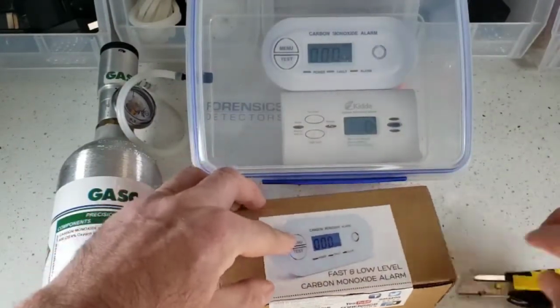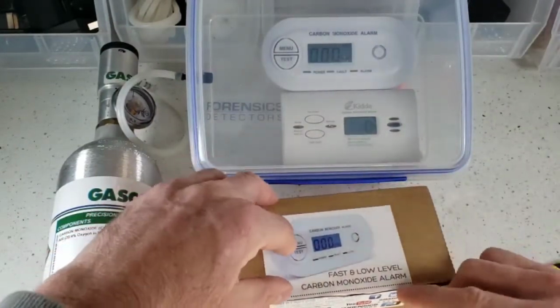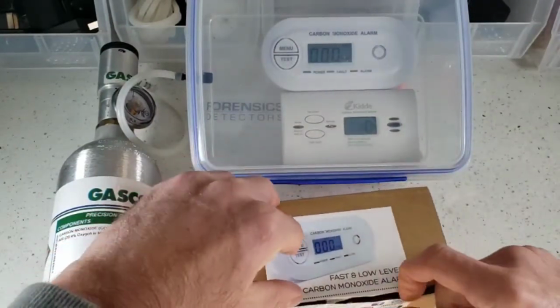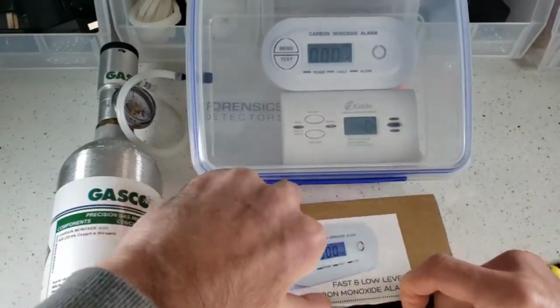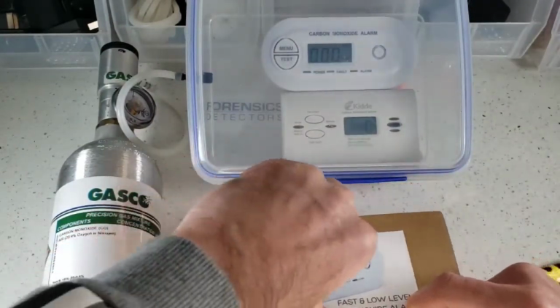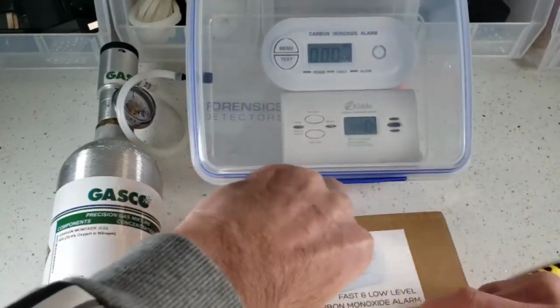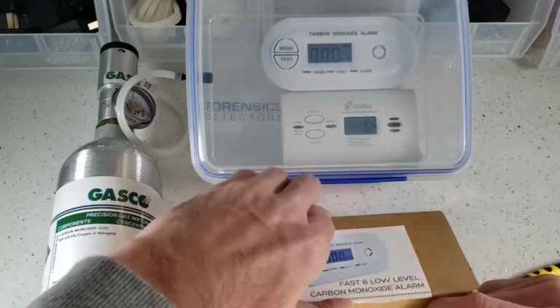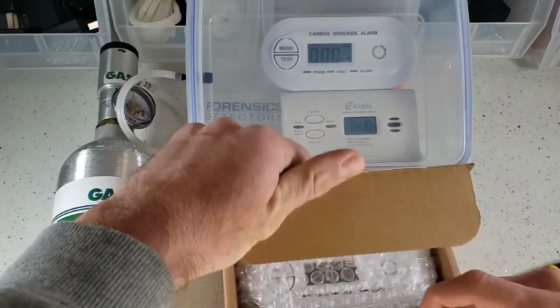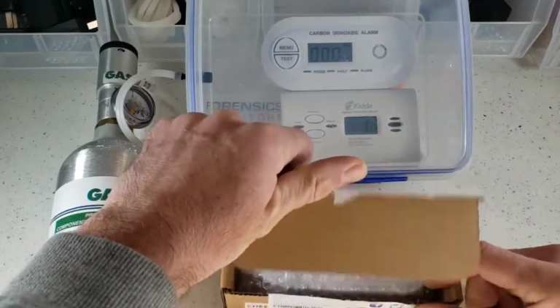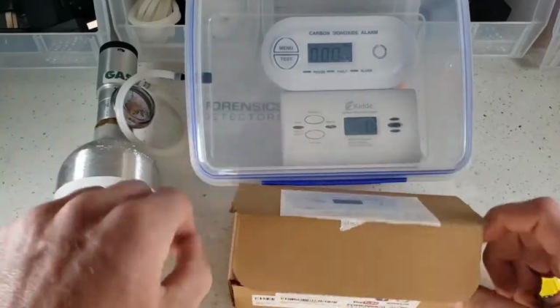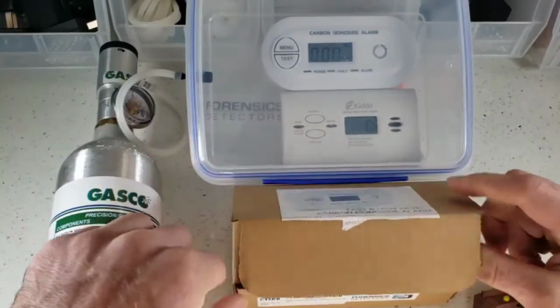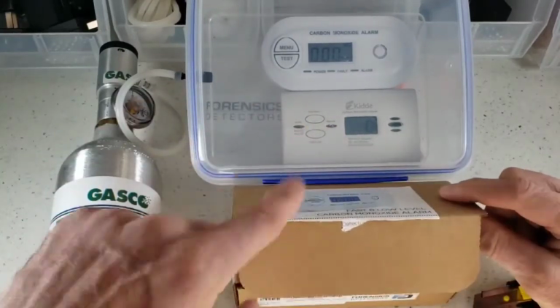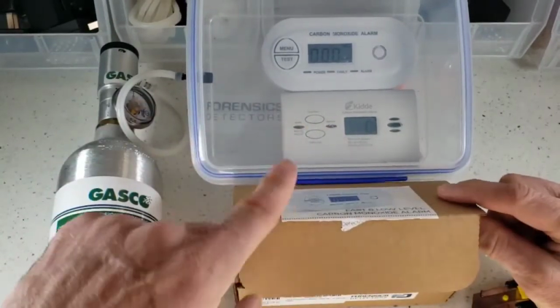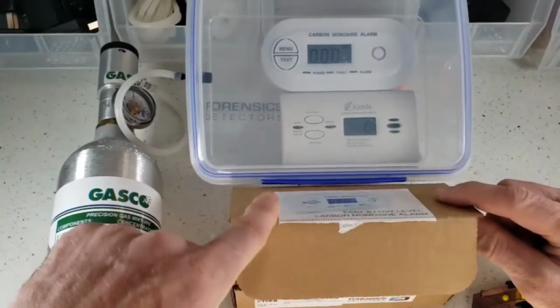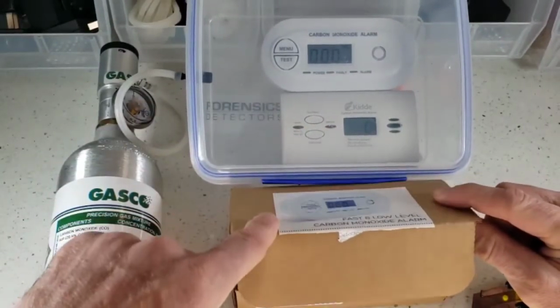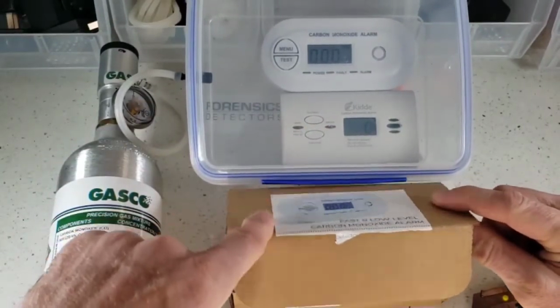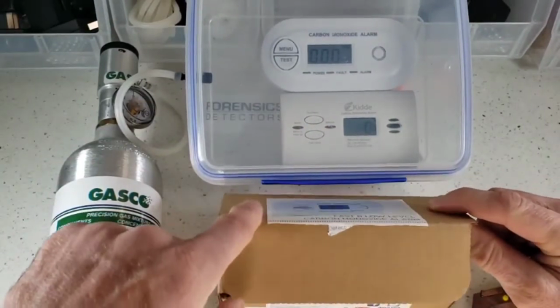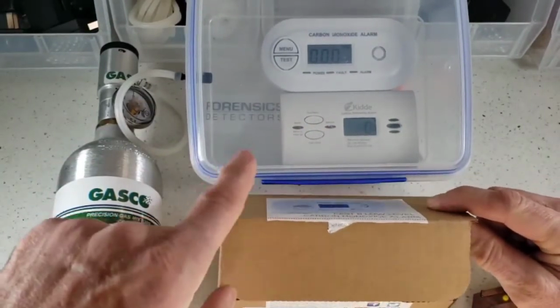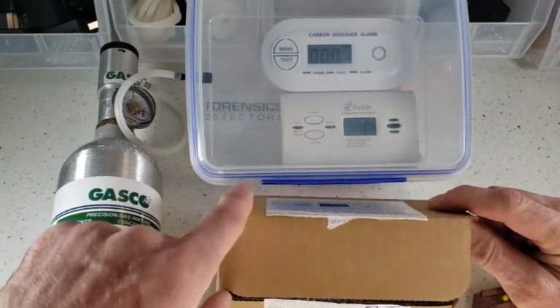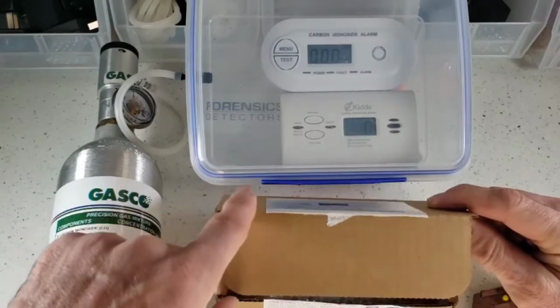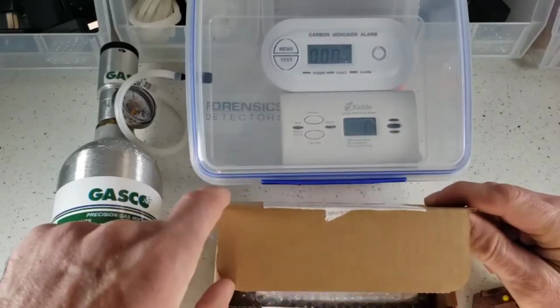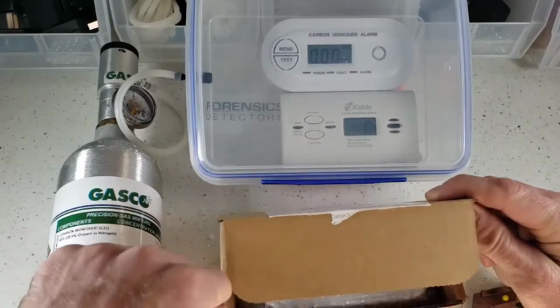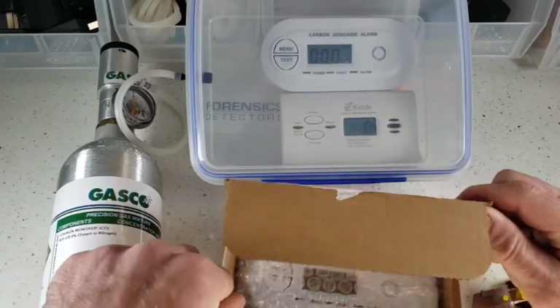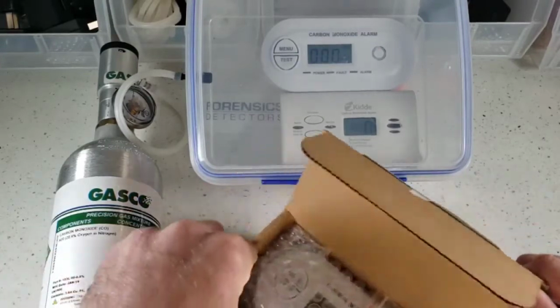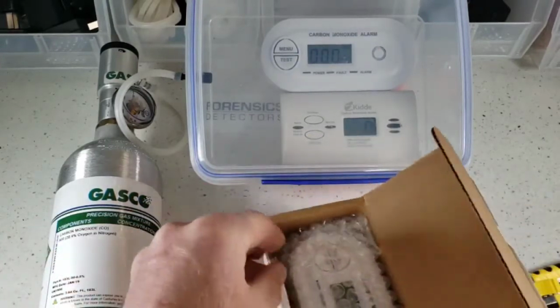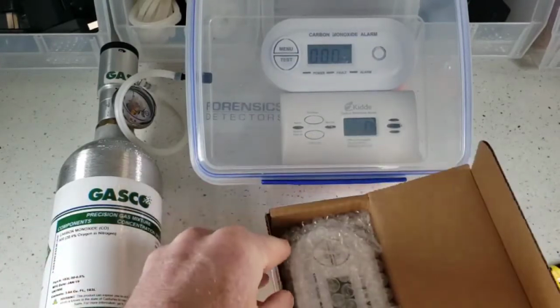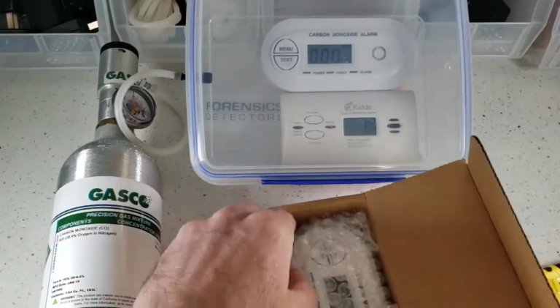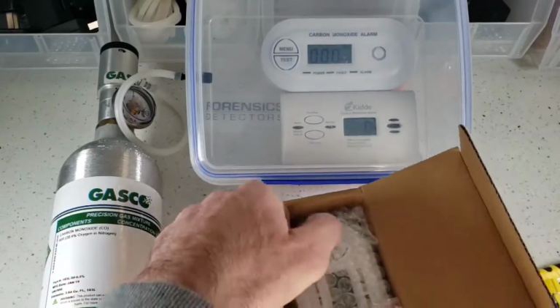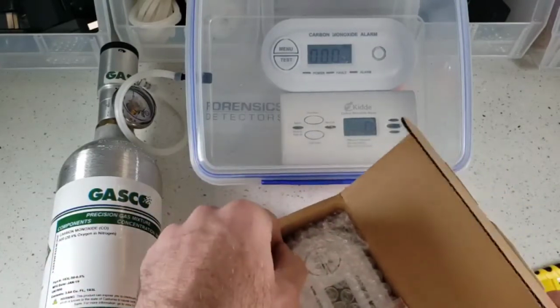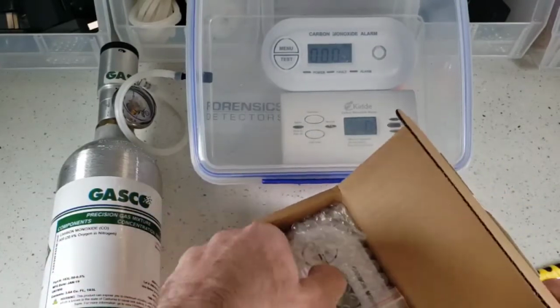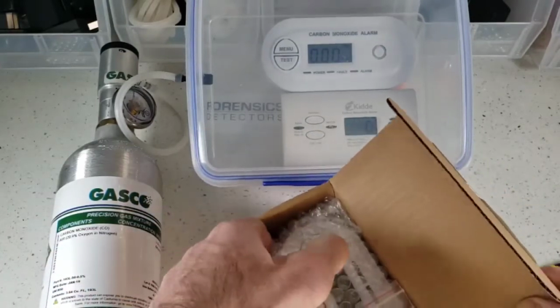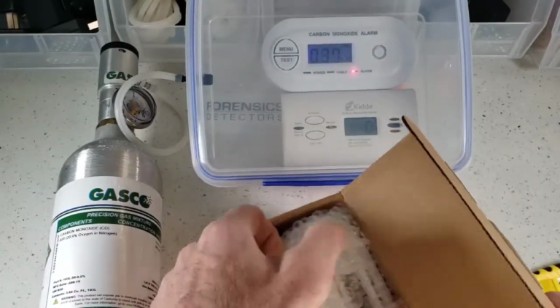All detectors from Forensic Detectors come in a nice corrugated box, so they don't come to you undamaged. Inside you find yourself...